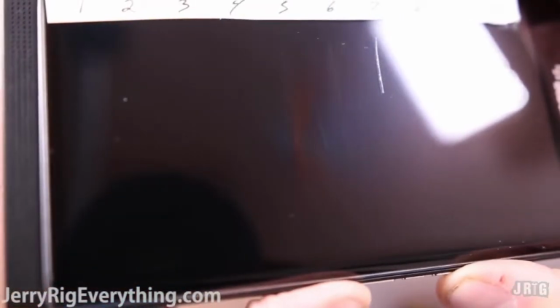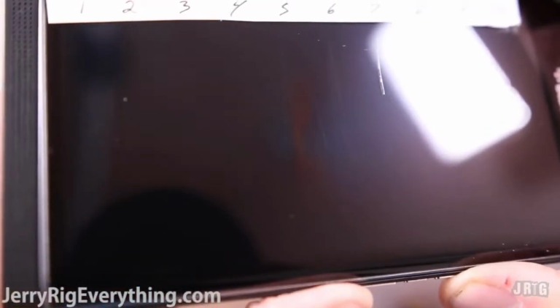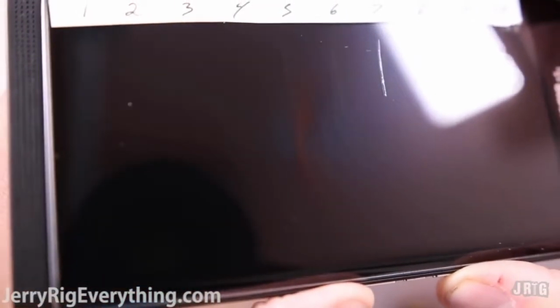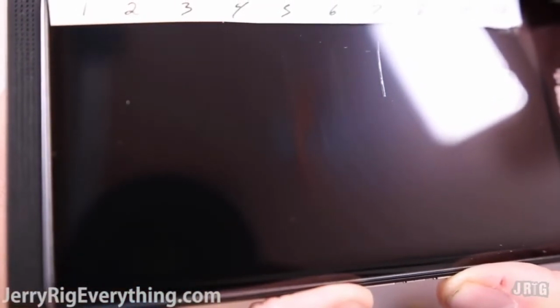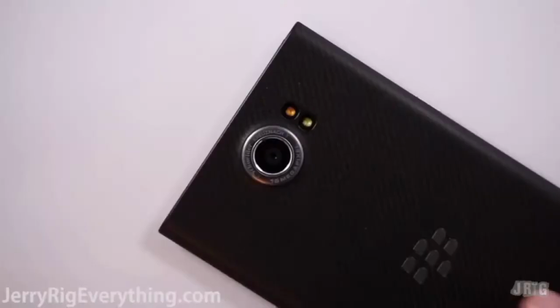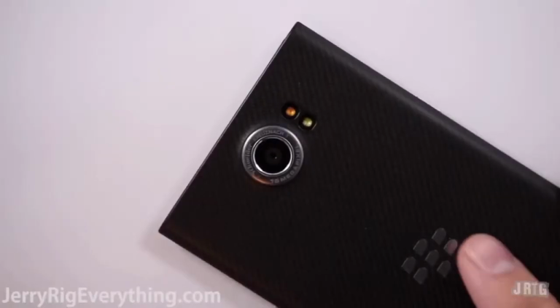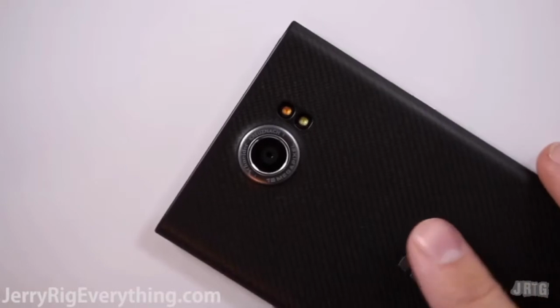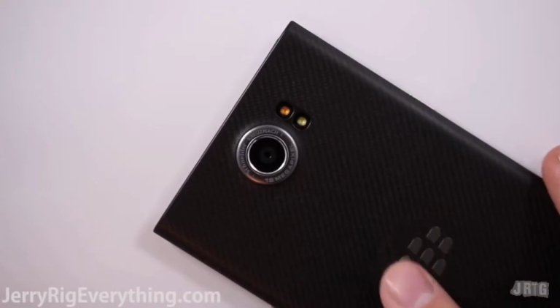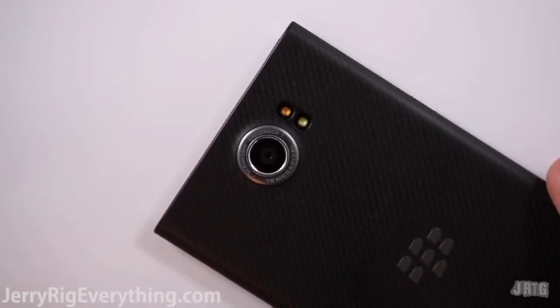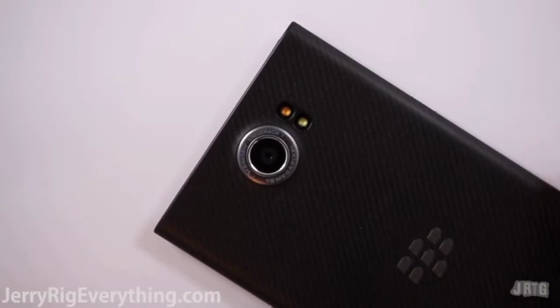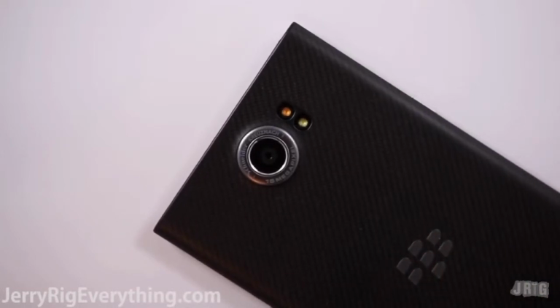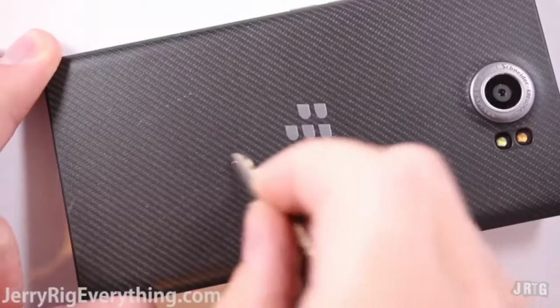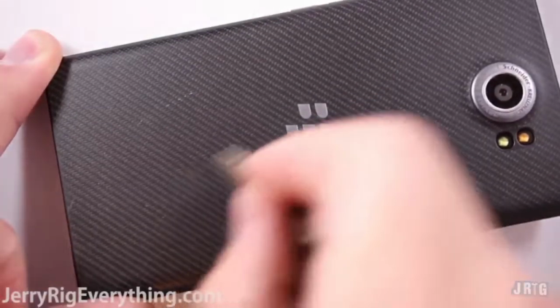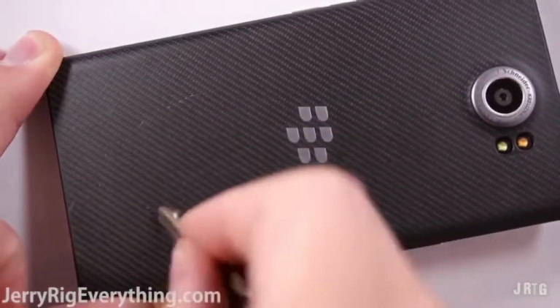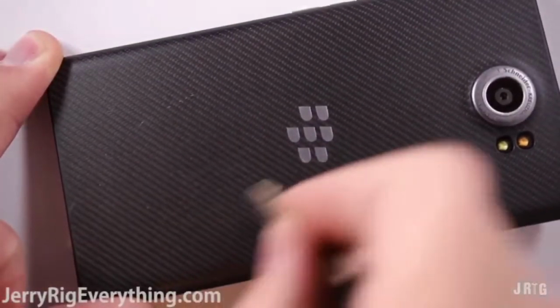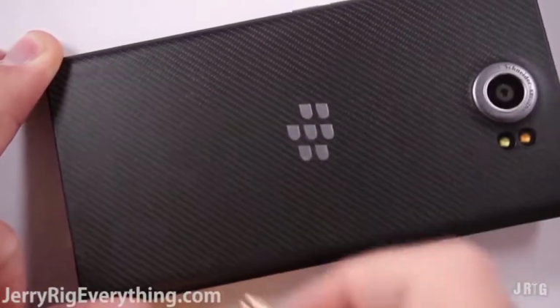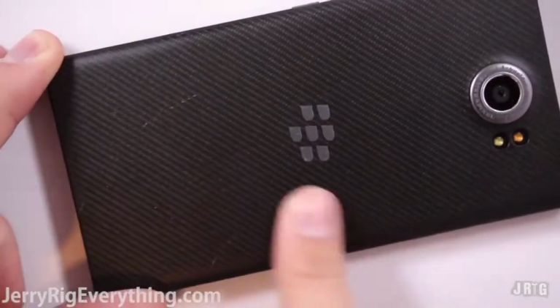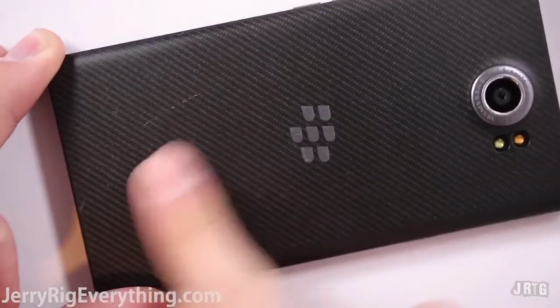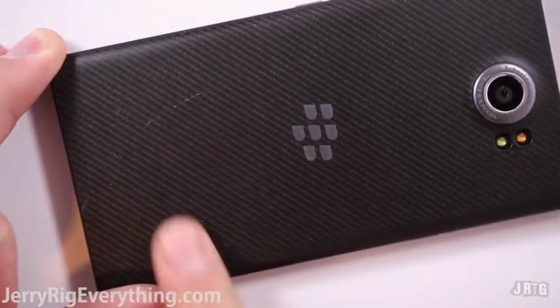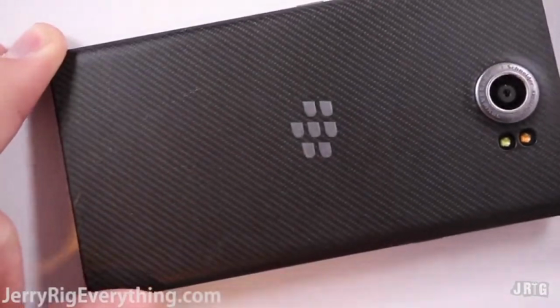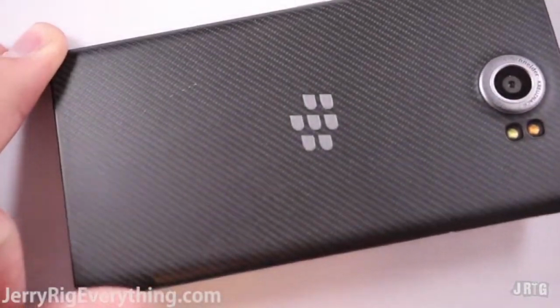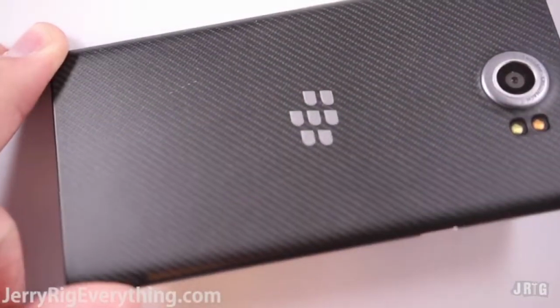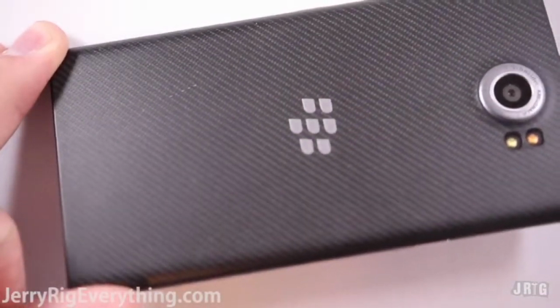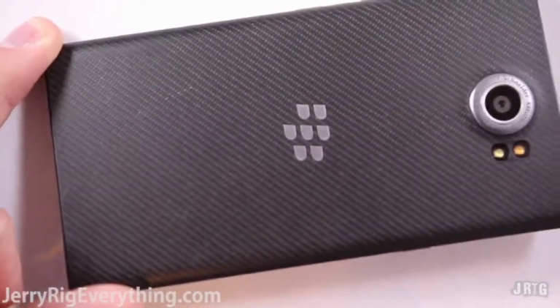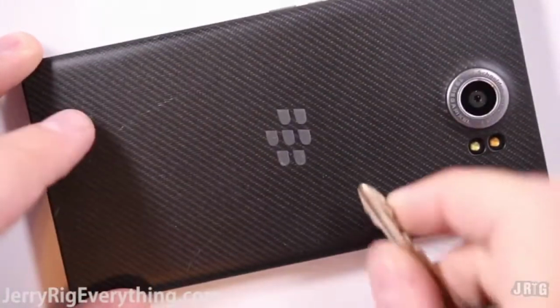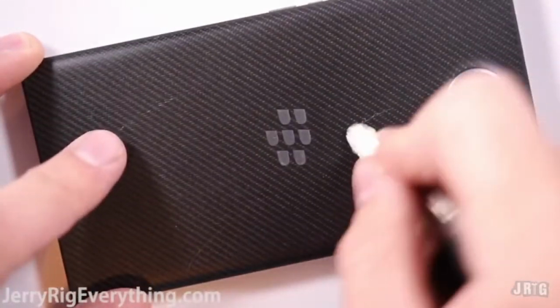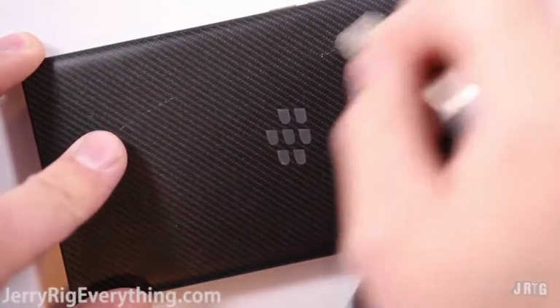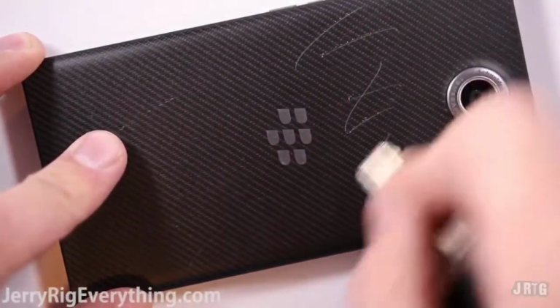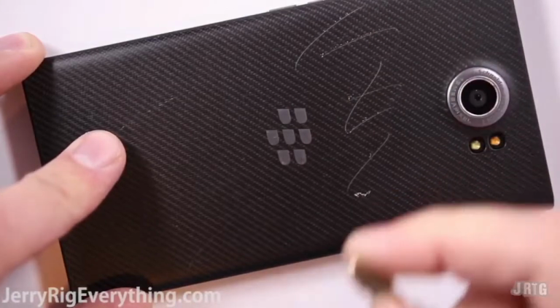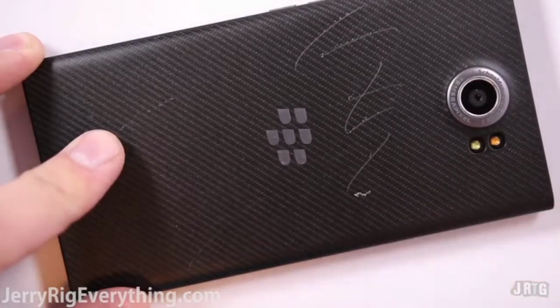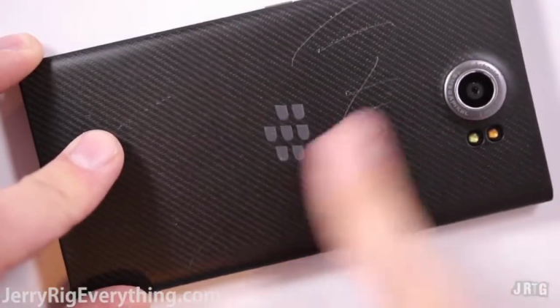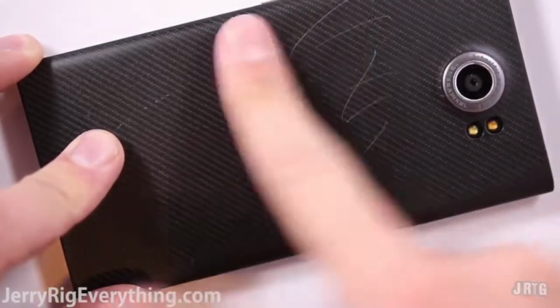I imagine that most phones will be around a 5 or a 6, but it will be interesting to see where the outliers are and who they are. Let's jump to the back of the Priv. The back has a nice soft rubbery feel to it. When I take my keys to the back, they leave almost no mark until a sharp edge of my key tore at the back.